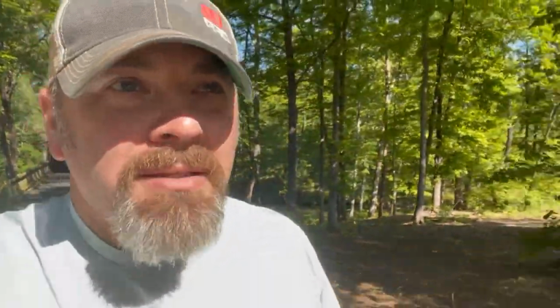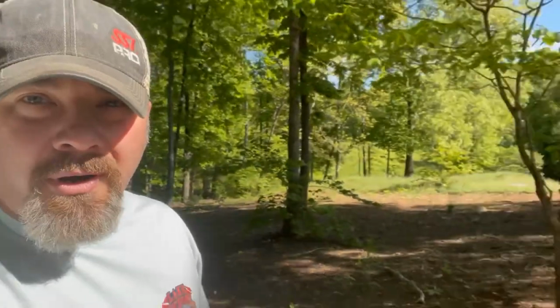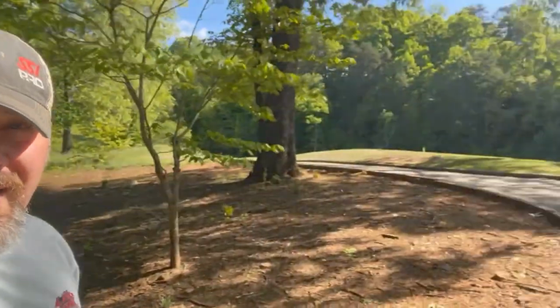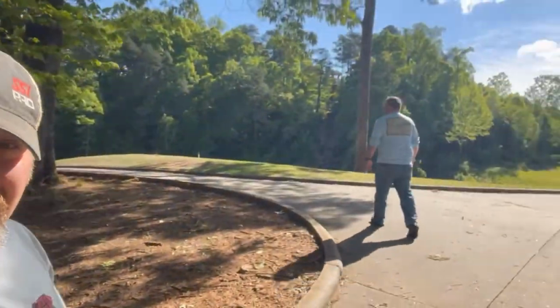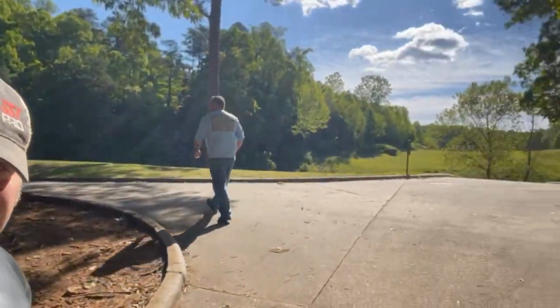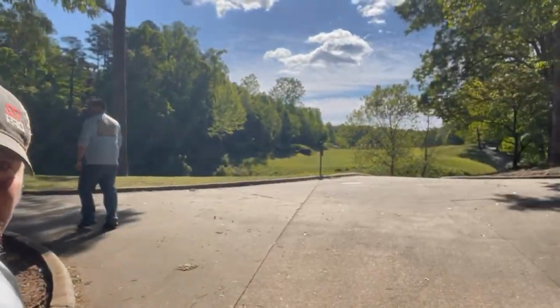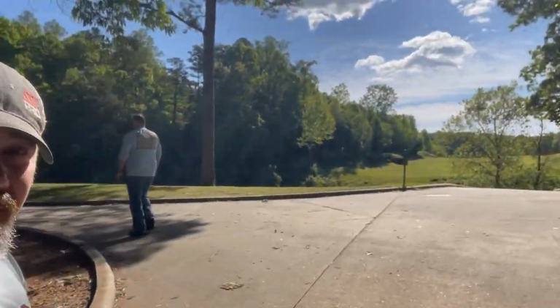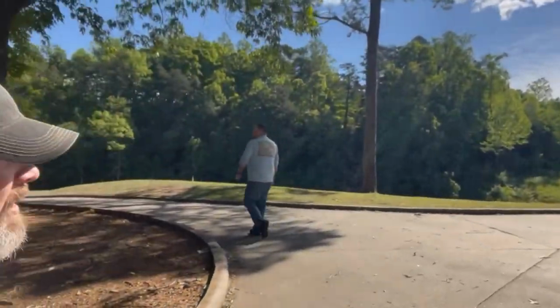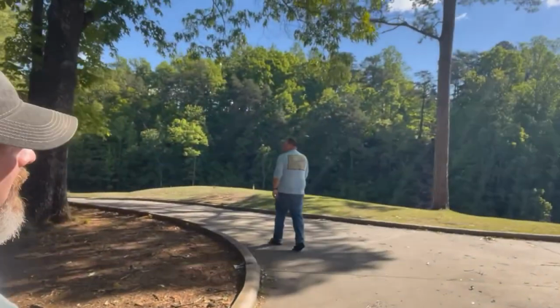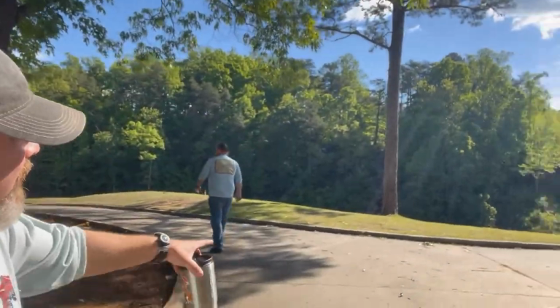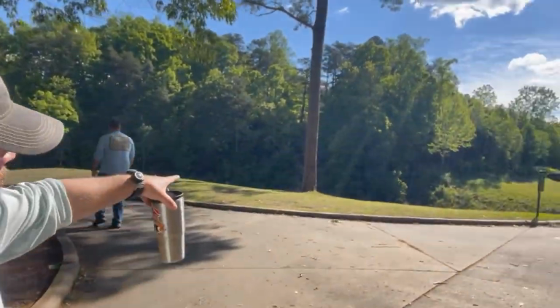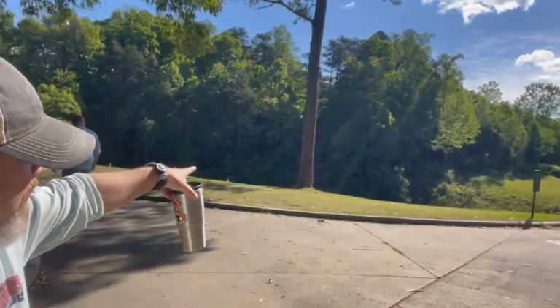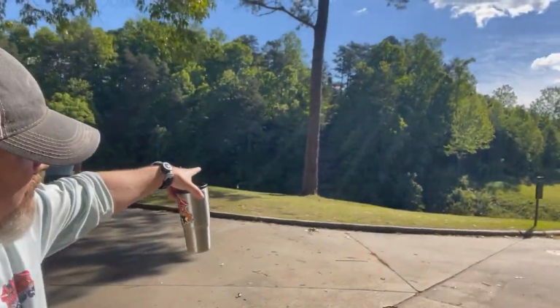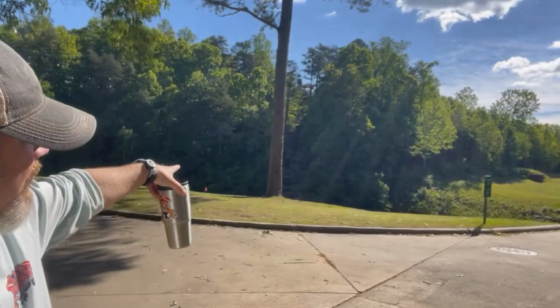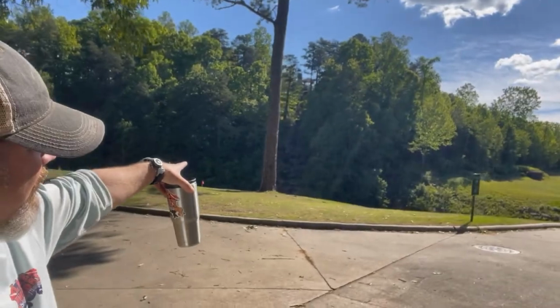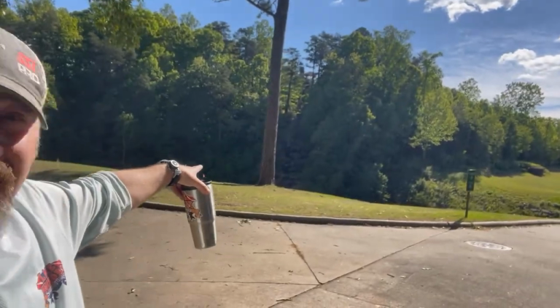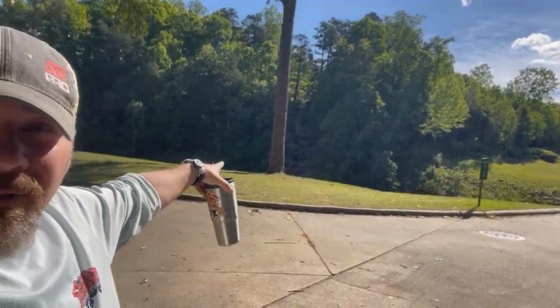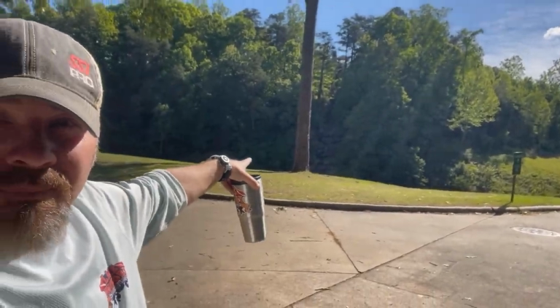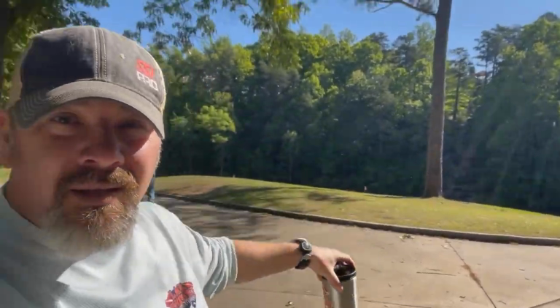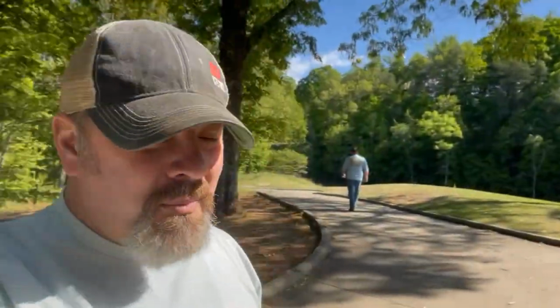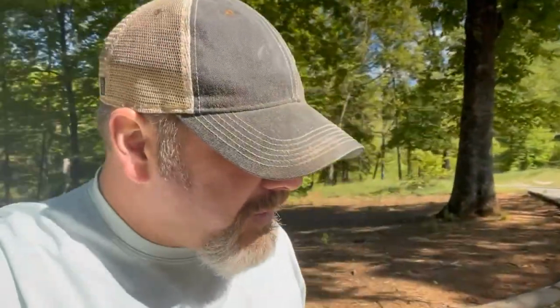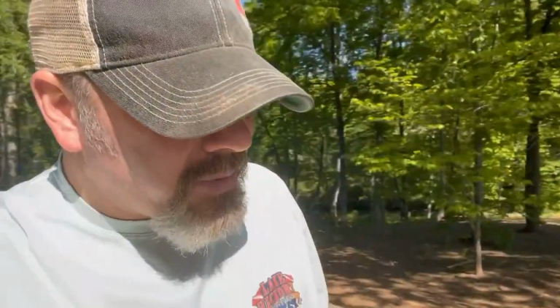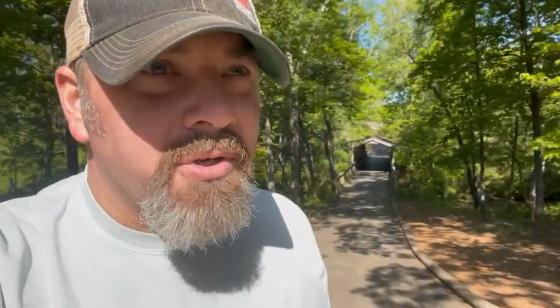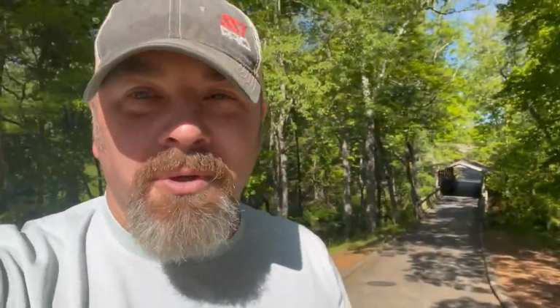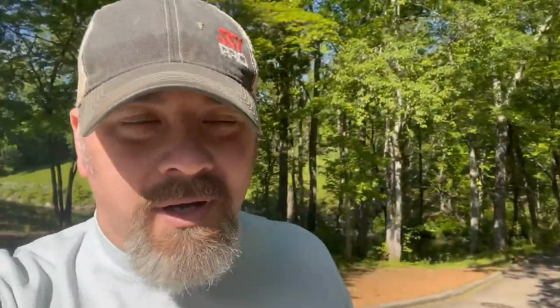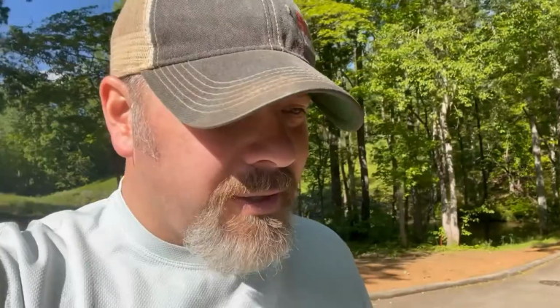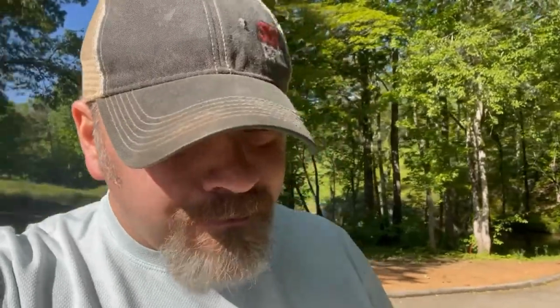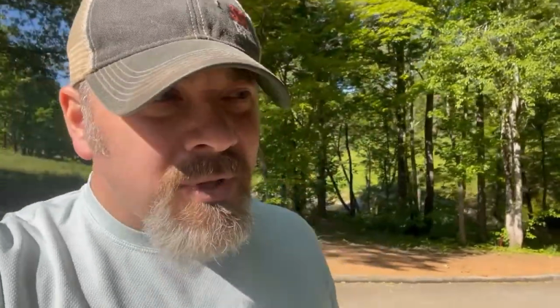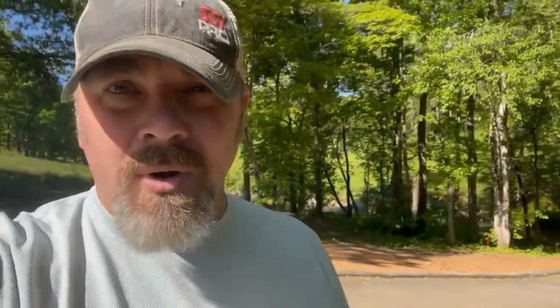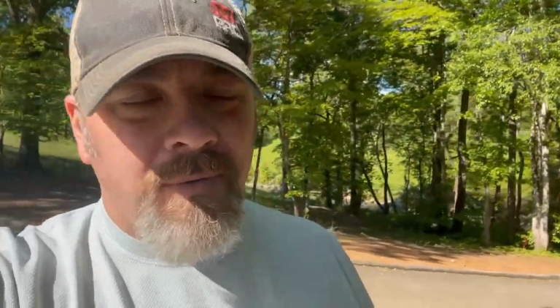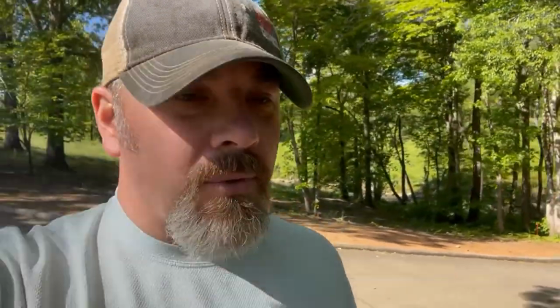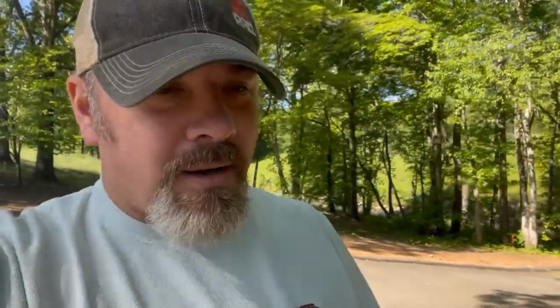Basically where we're at — we're at a golf course, if you can't tell — and right over here behind this tree is a waterfall. We've done plenty of videos here before showing you when the waterfall is working, when it's not working, and what we've got to do to repair it.